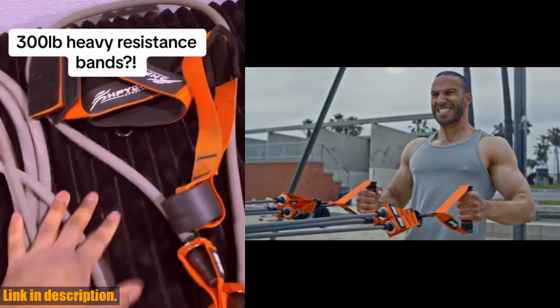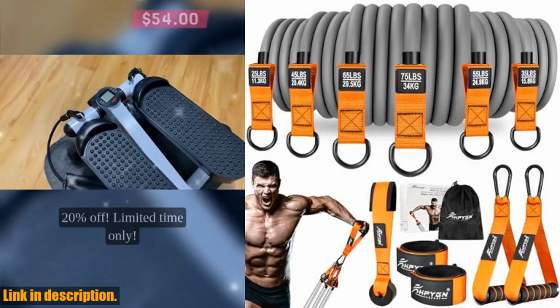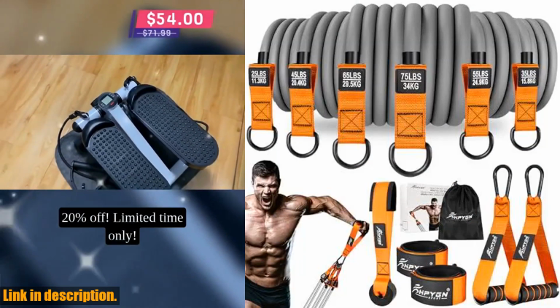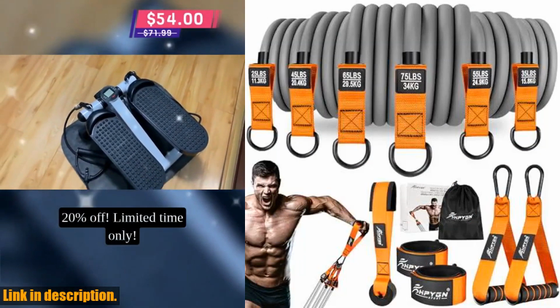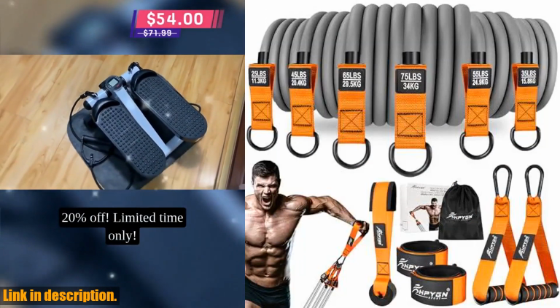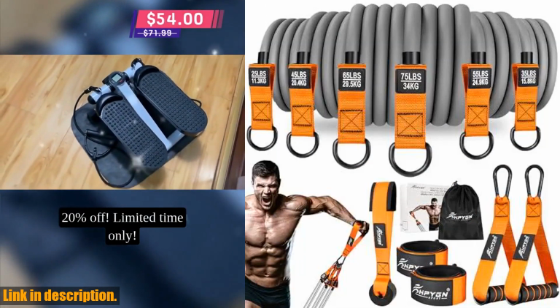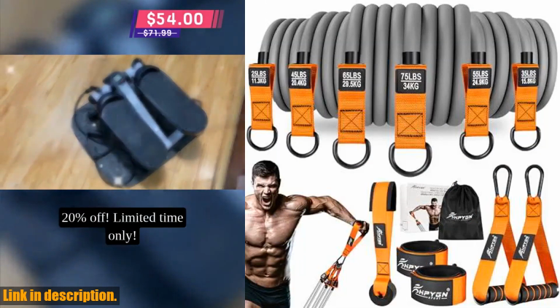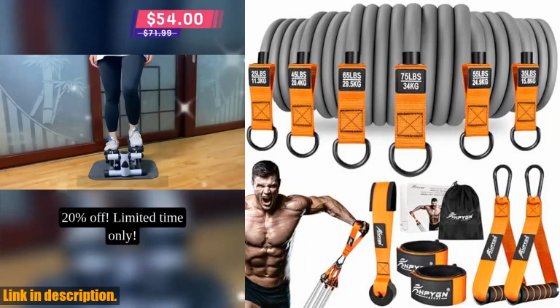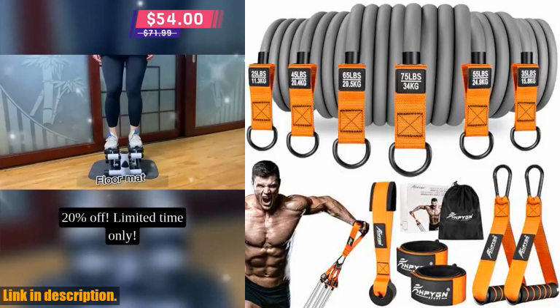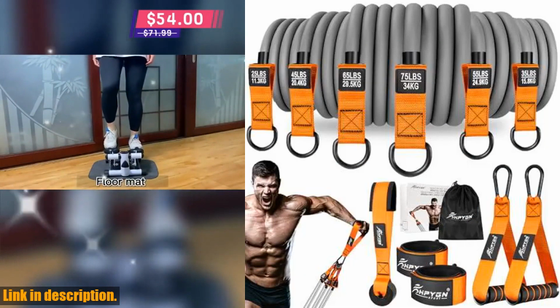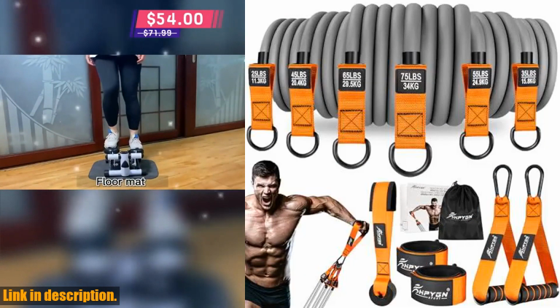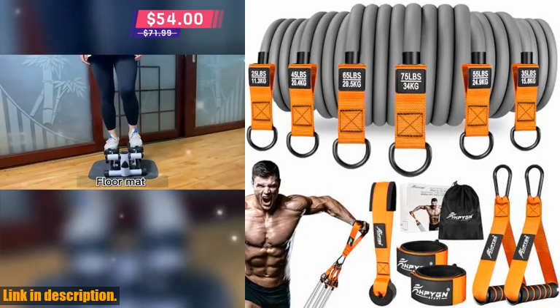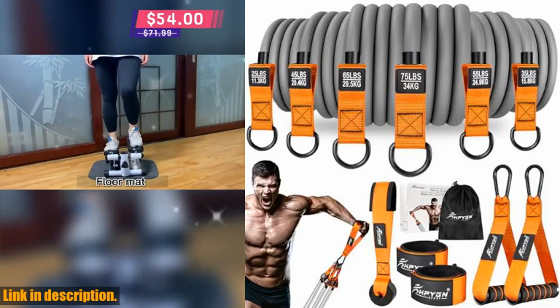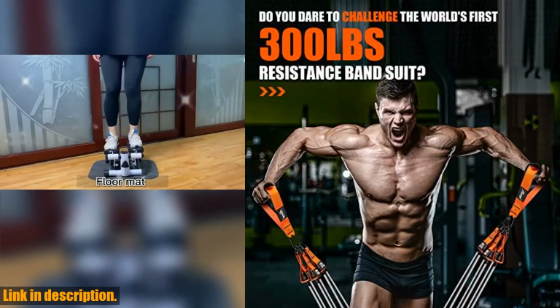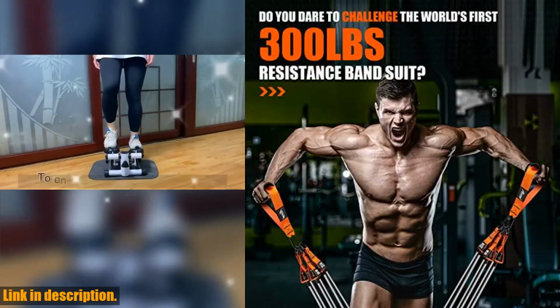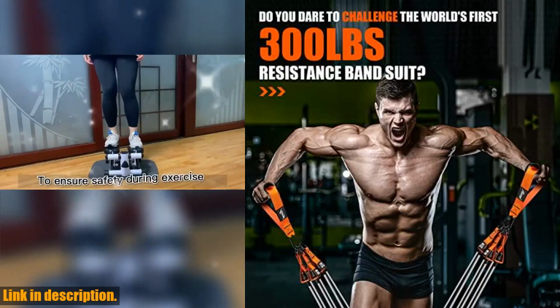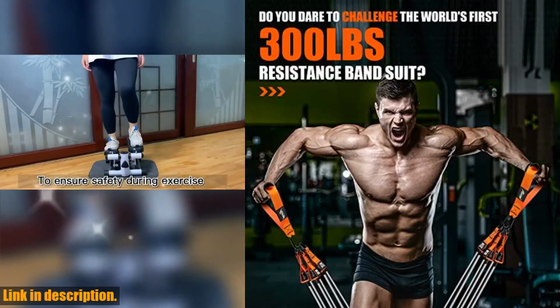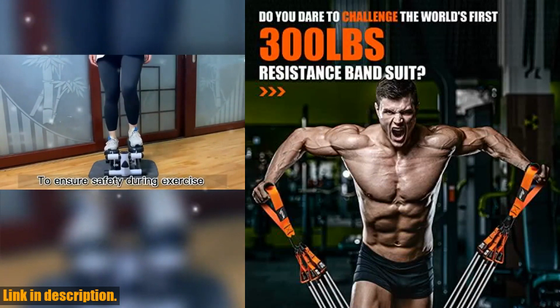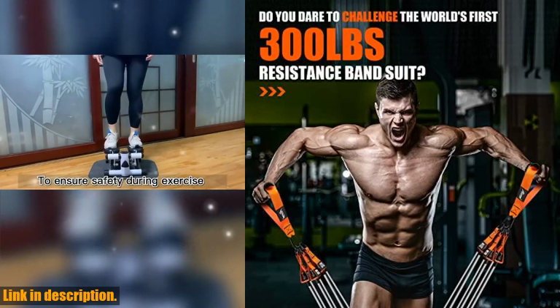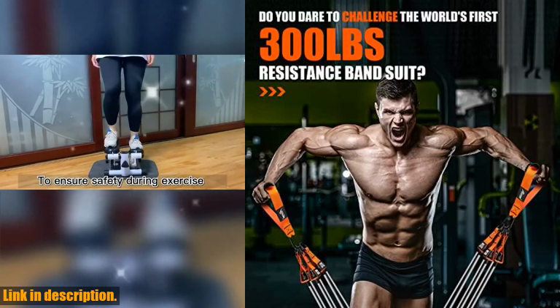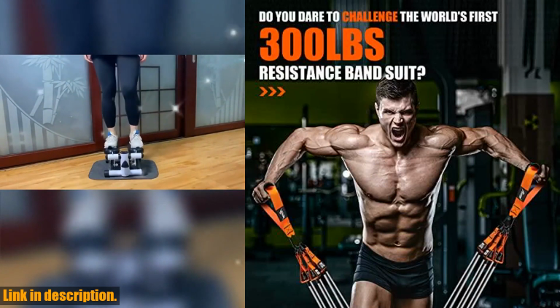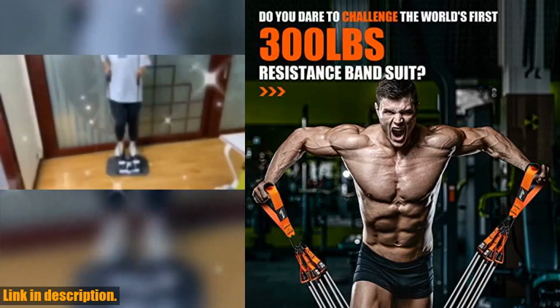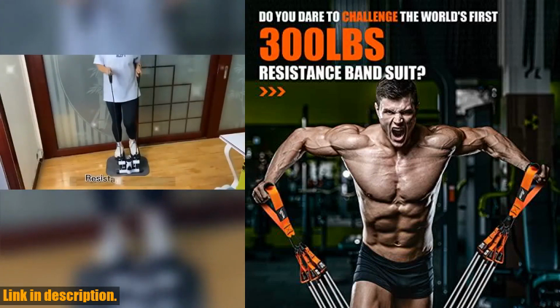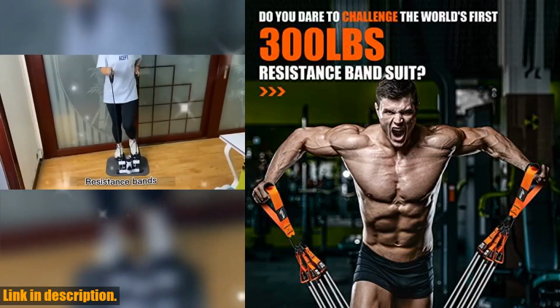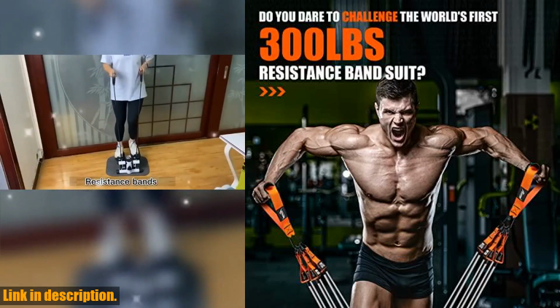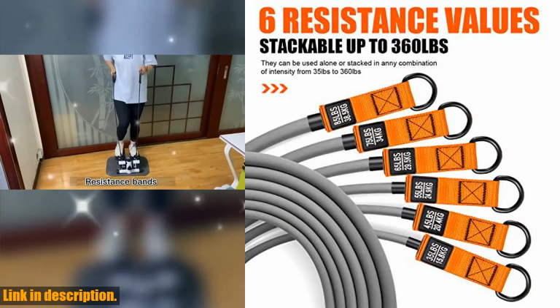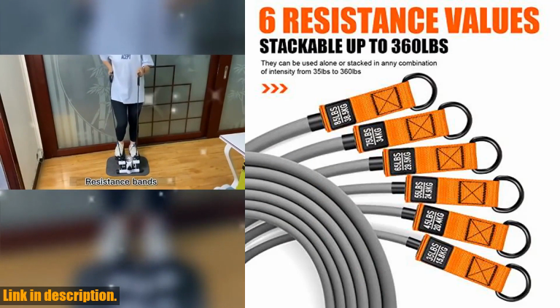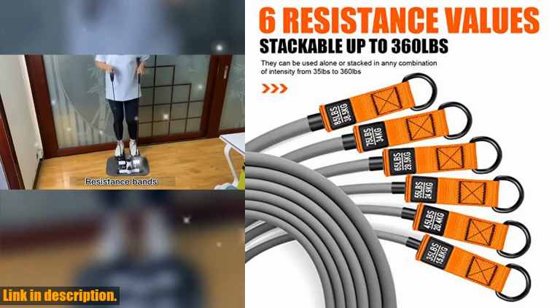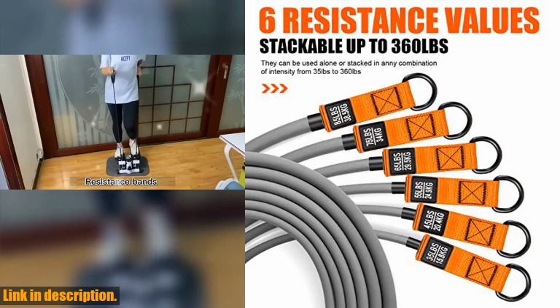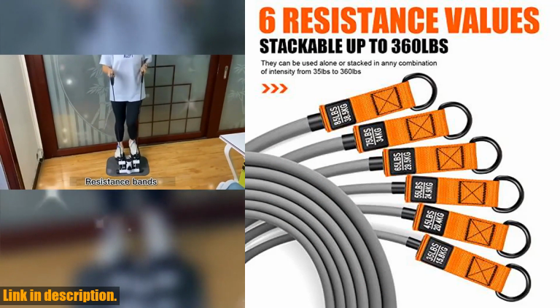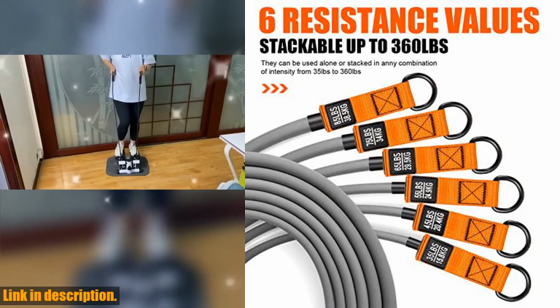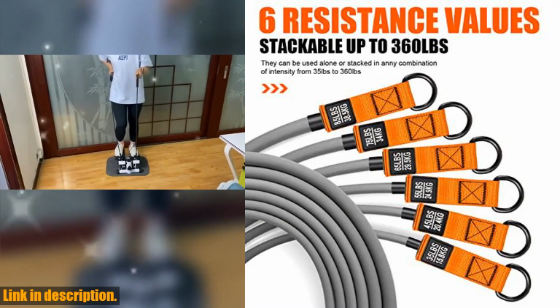These resistance bands are the perfect solution for those tired of expensive gym fees and commute. With just a set of bands and a door anchor, you can work out anytime, anywhere.